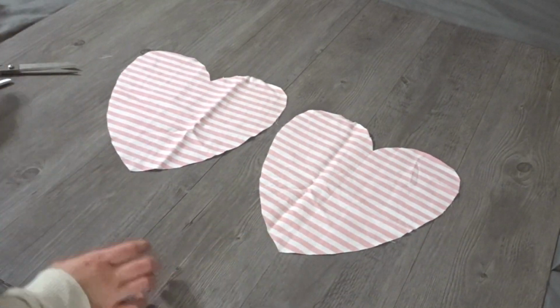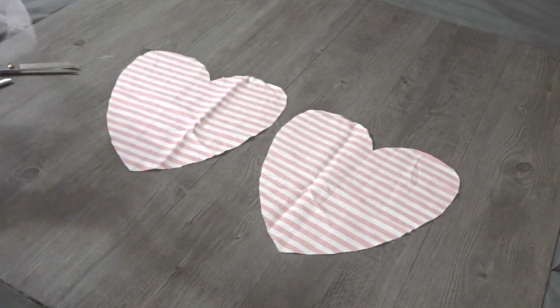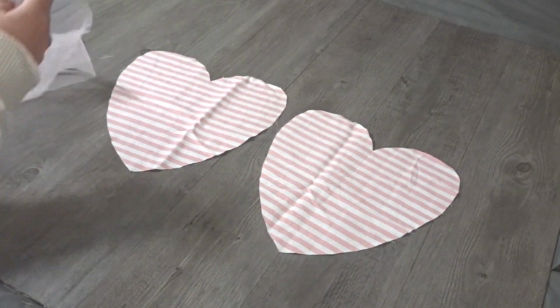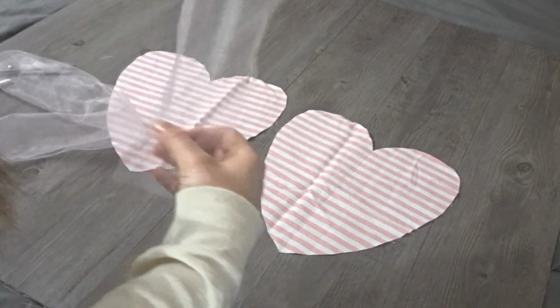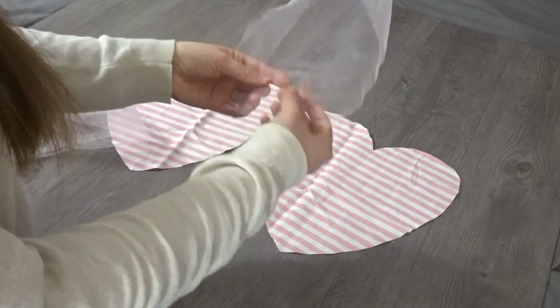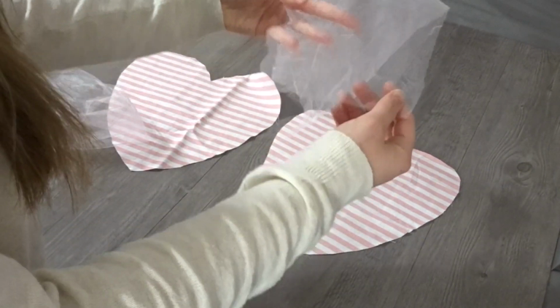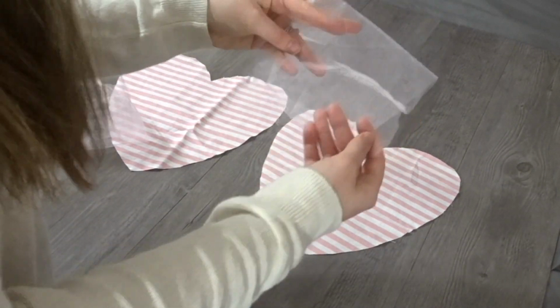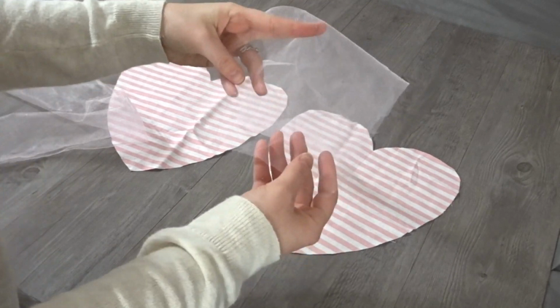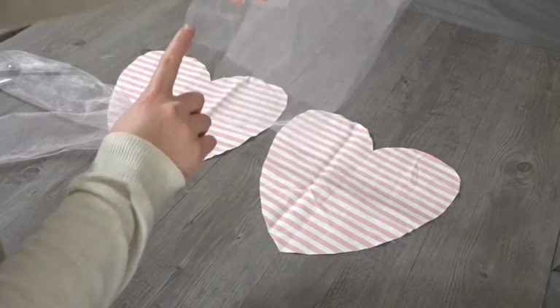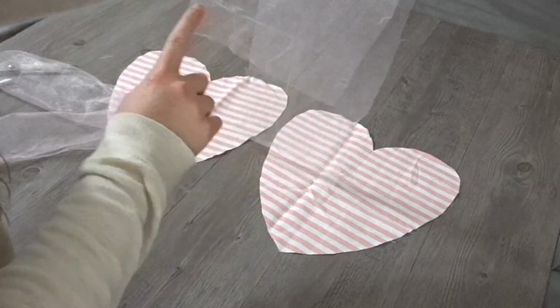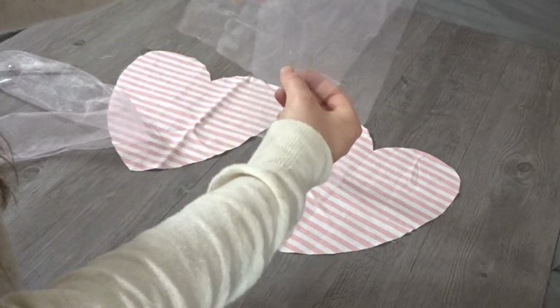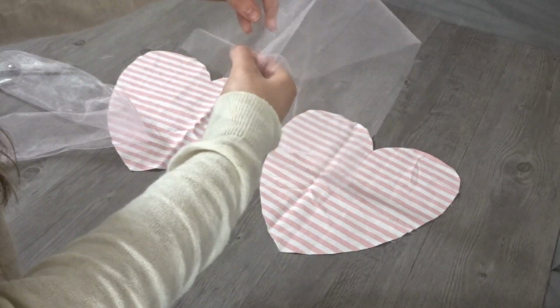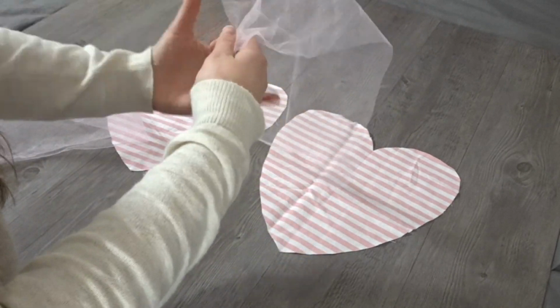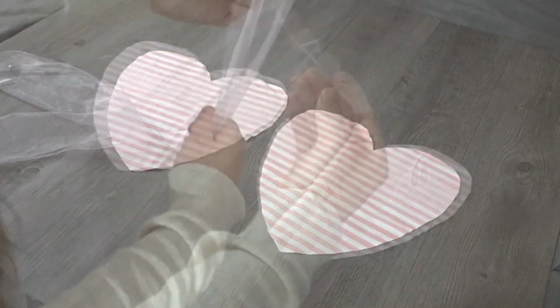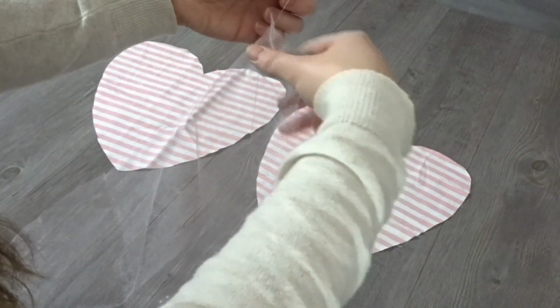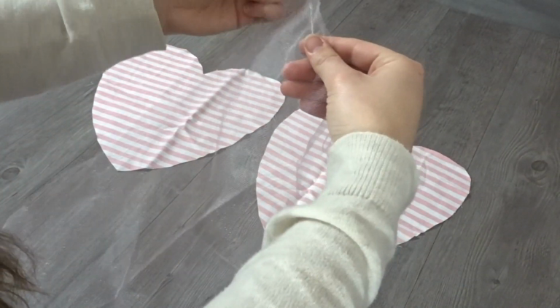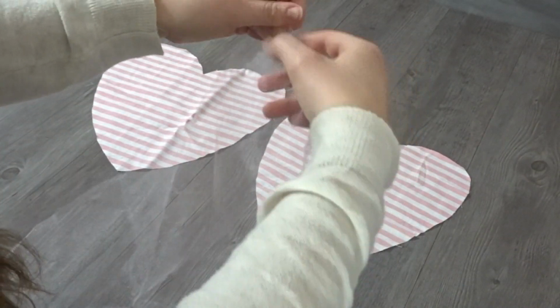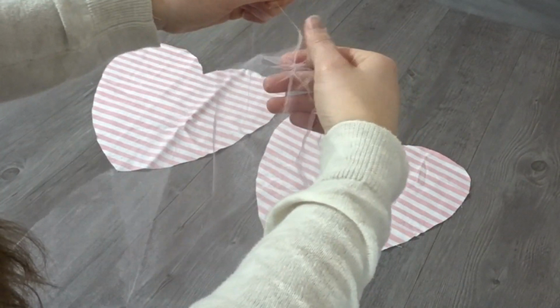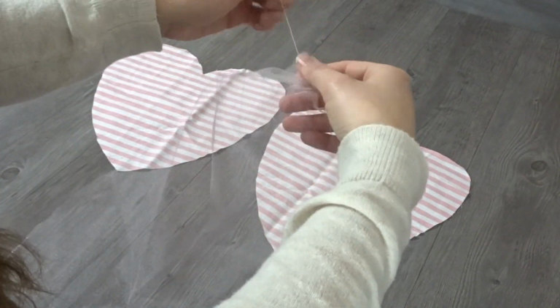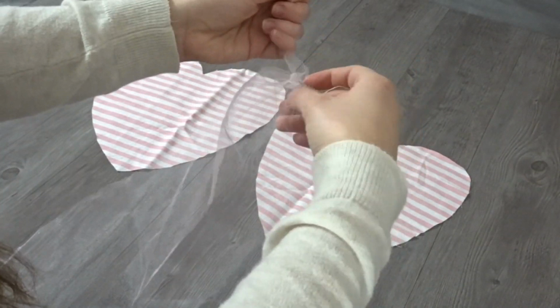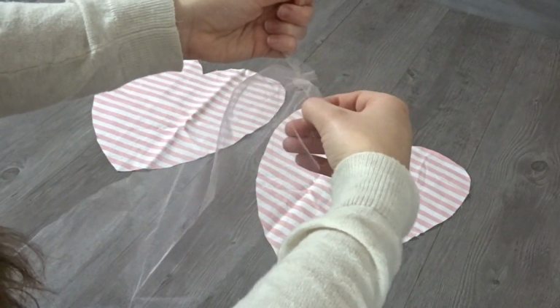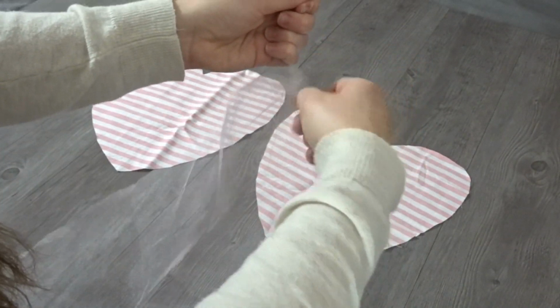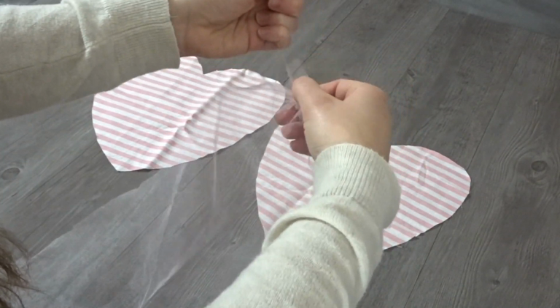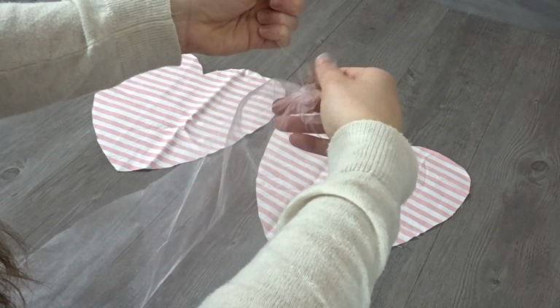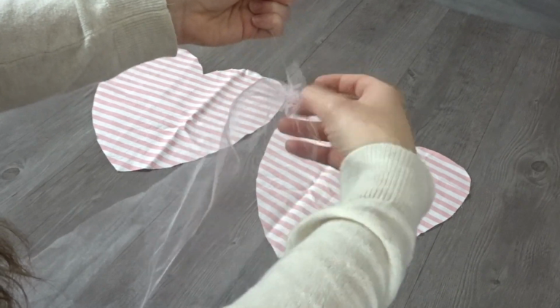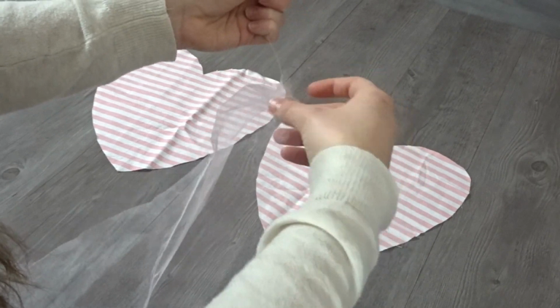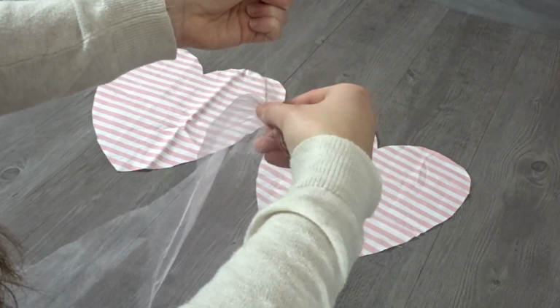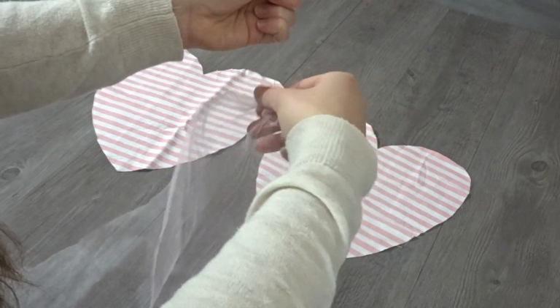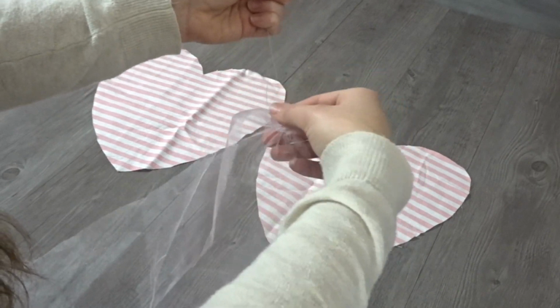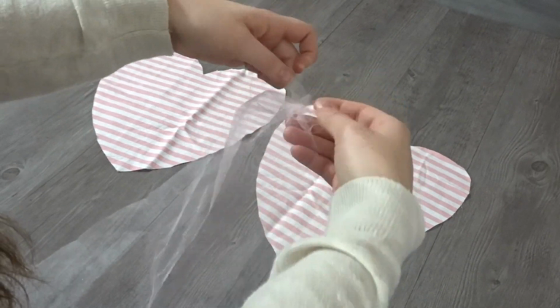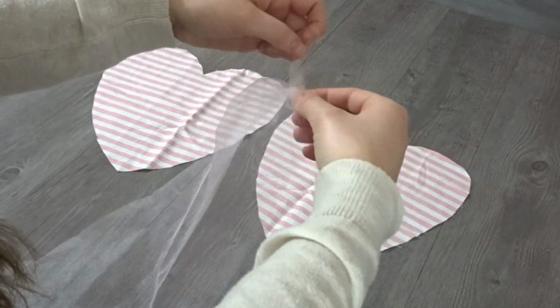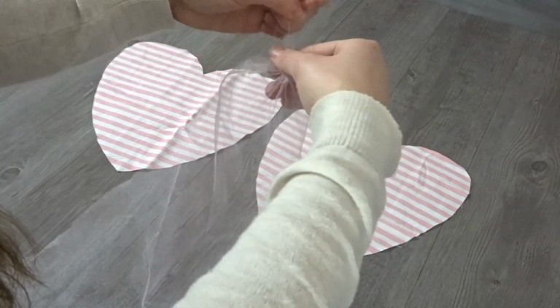Now I'm taking my hearts again and taking that strip, and you're going to baste stitch both the ends of the tulle. Baste stitching is just when you take your longest stitch on your machine and then gather it.